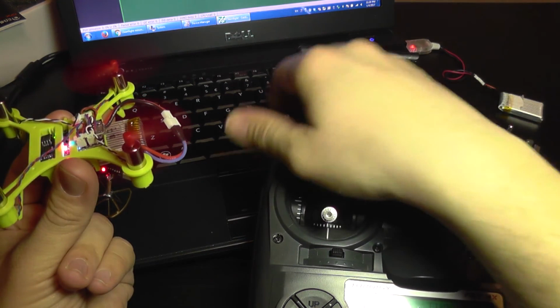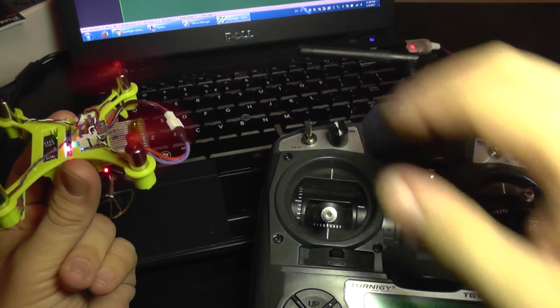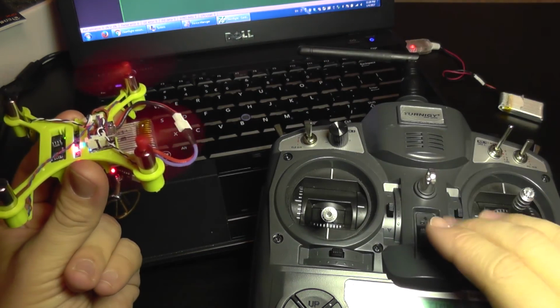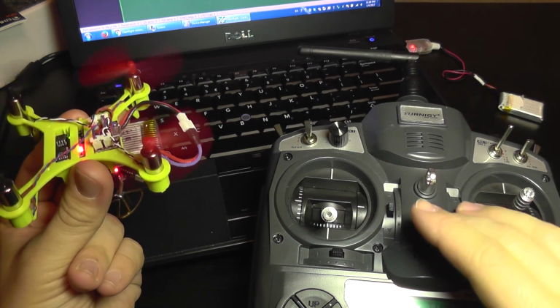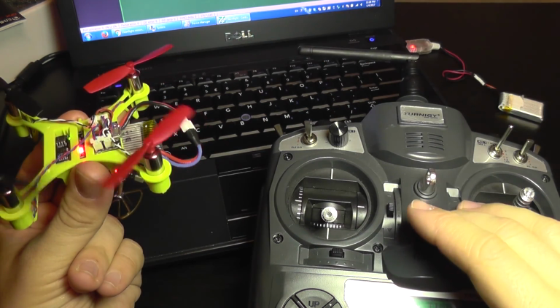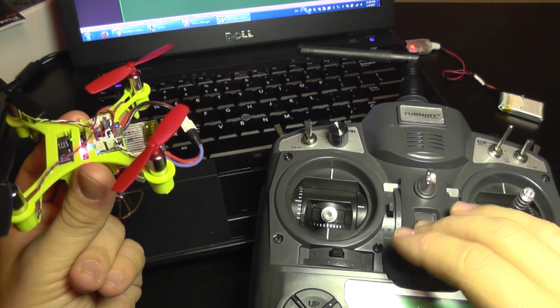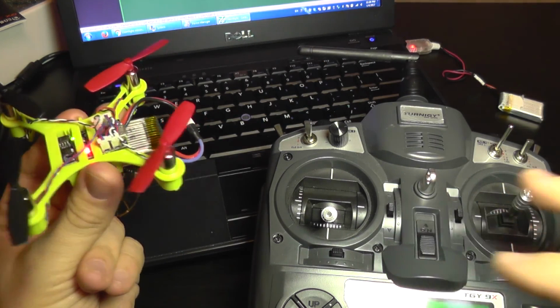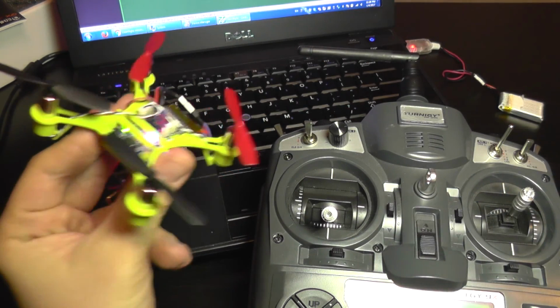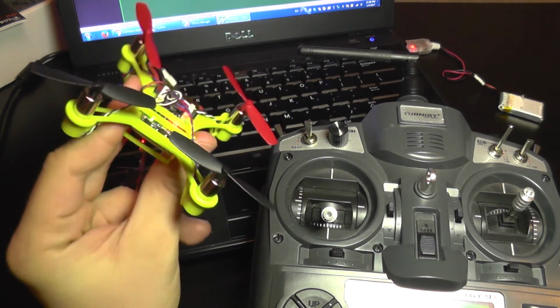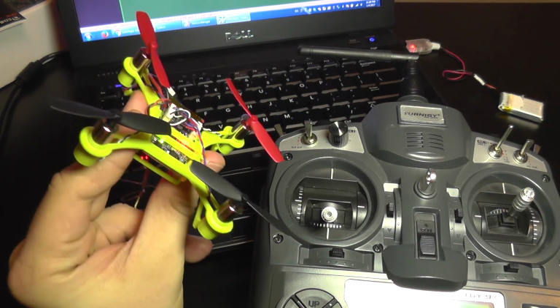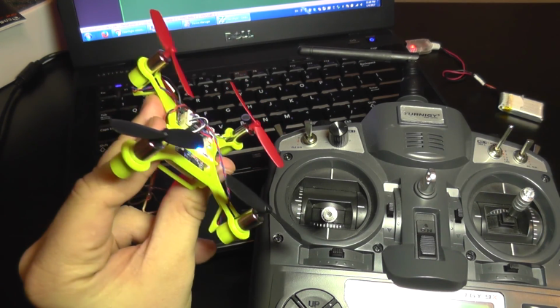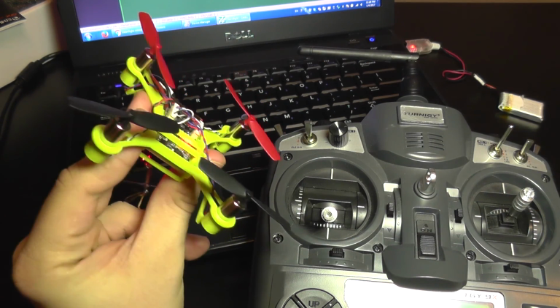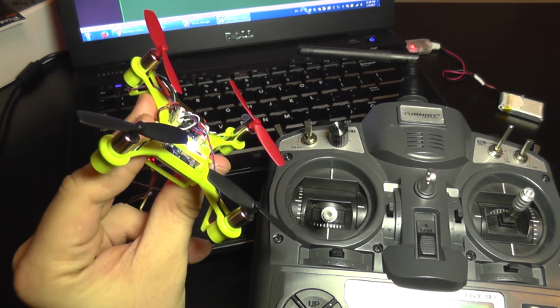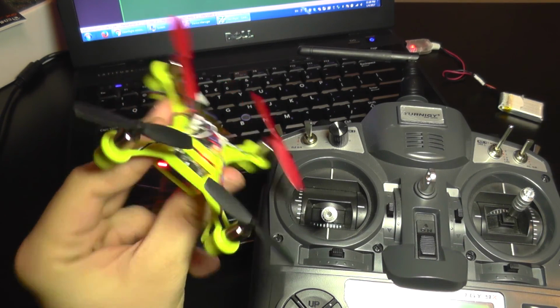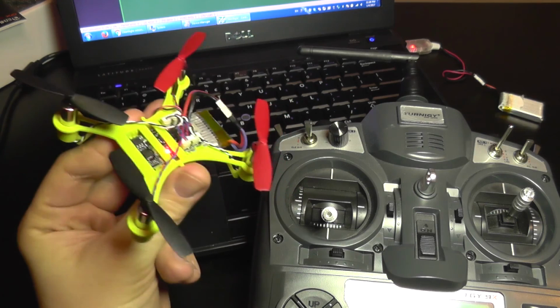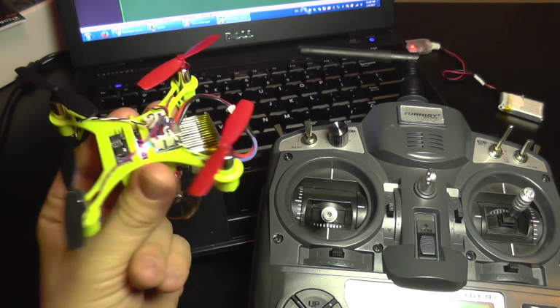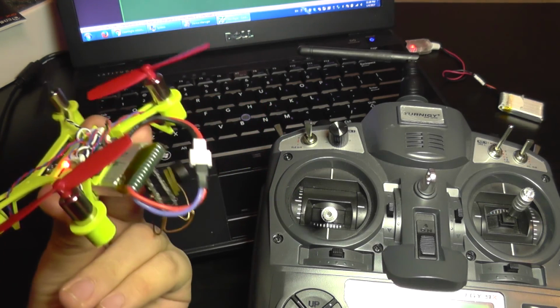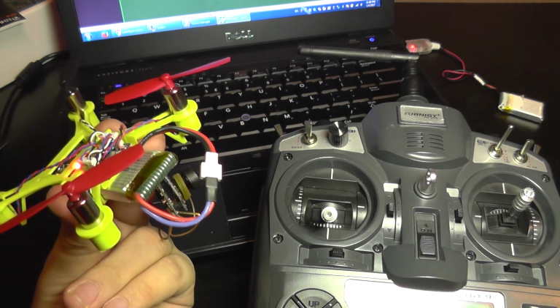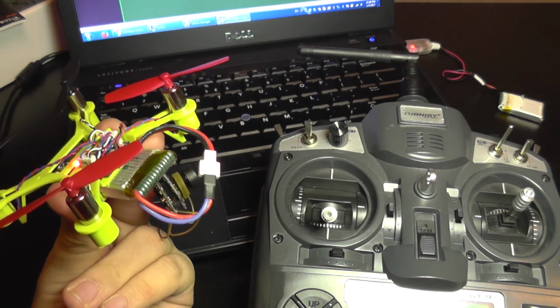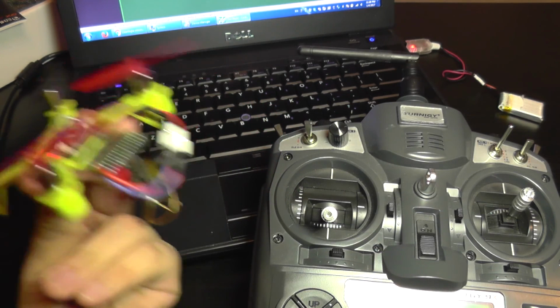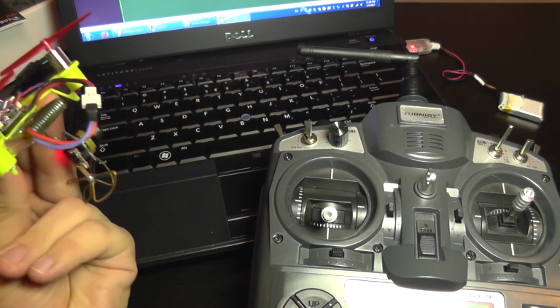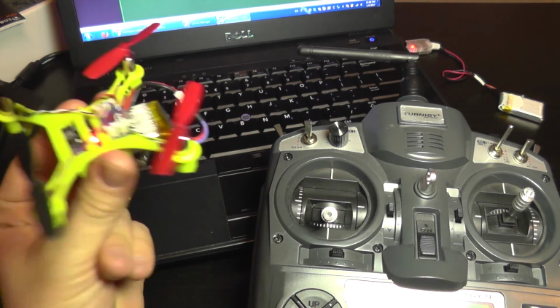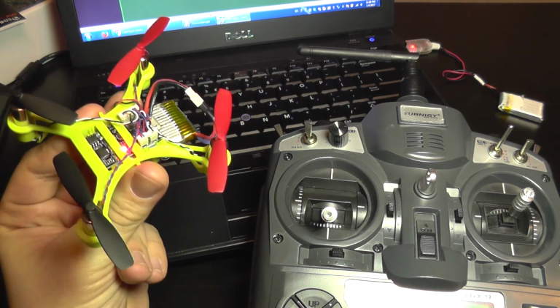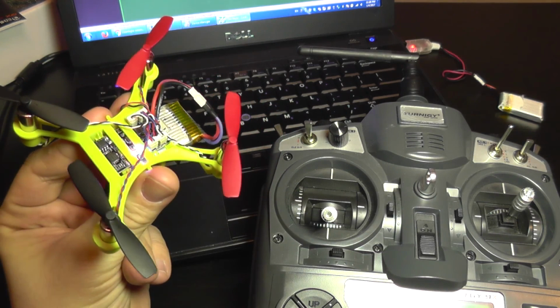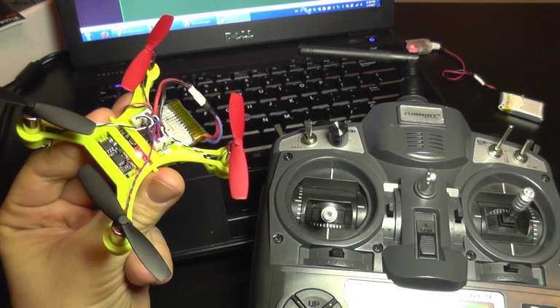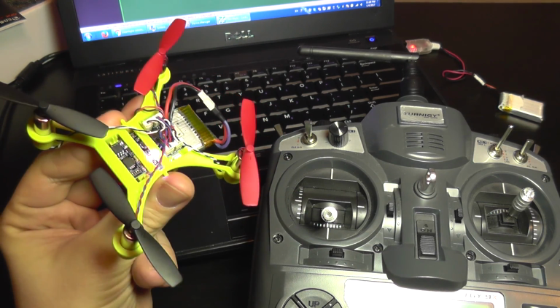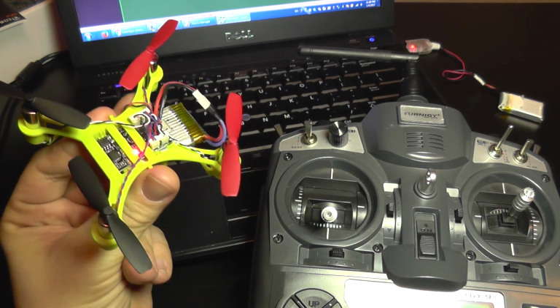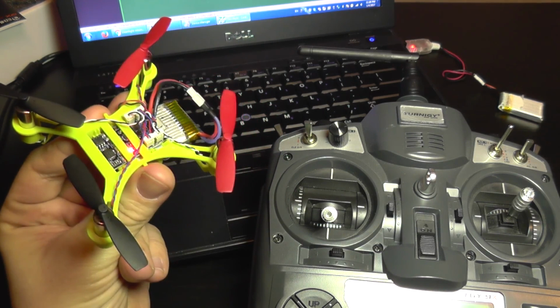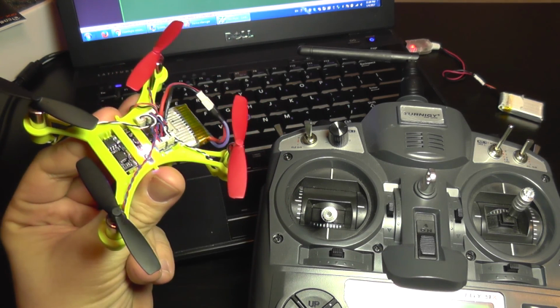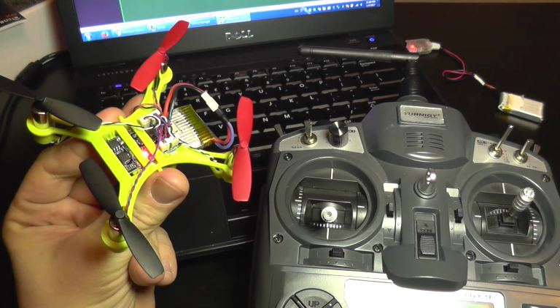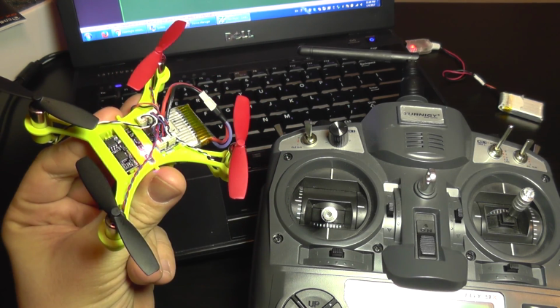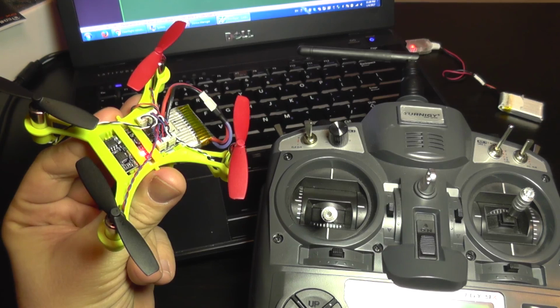I'm going to disarm, shut down, and that's all for now. A flight test is coming soon. Until next time, bye bye.